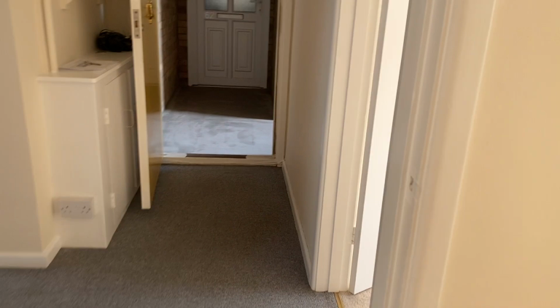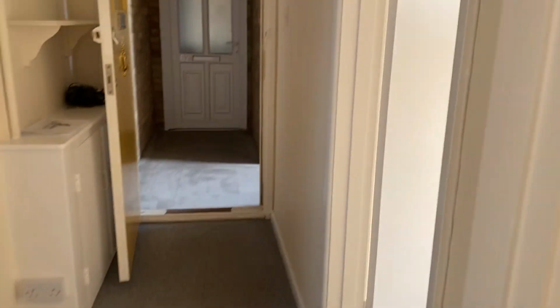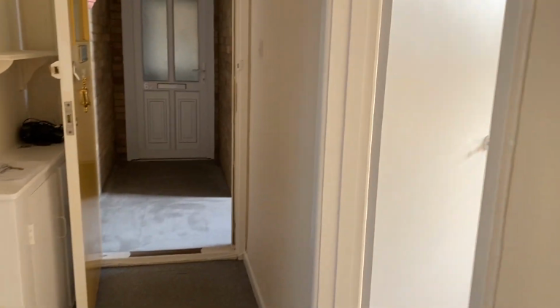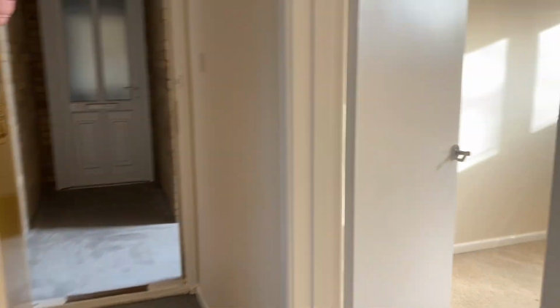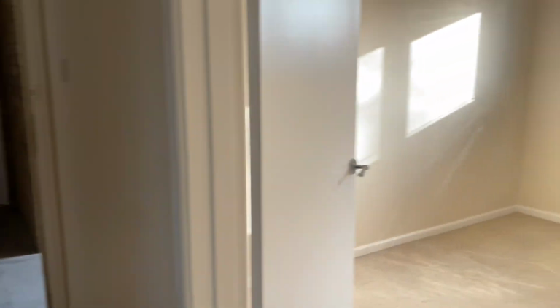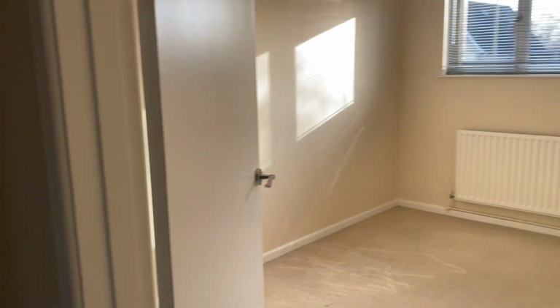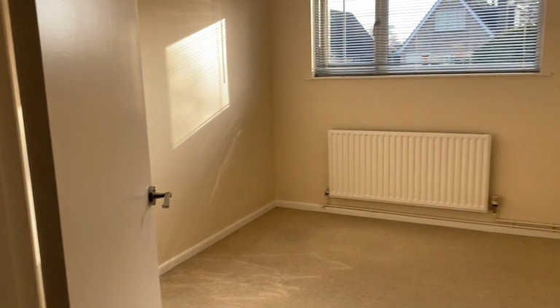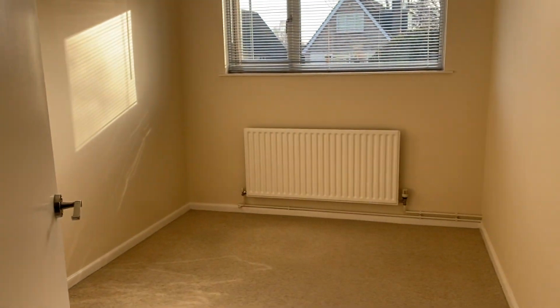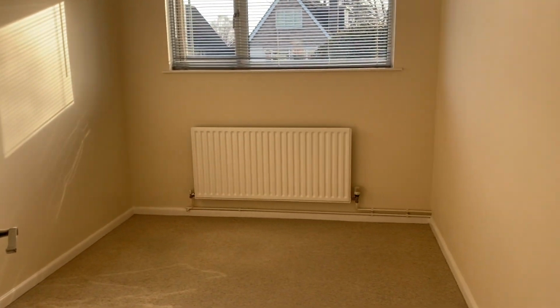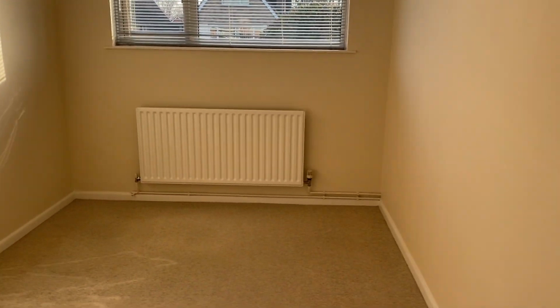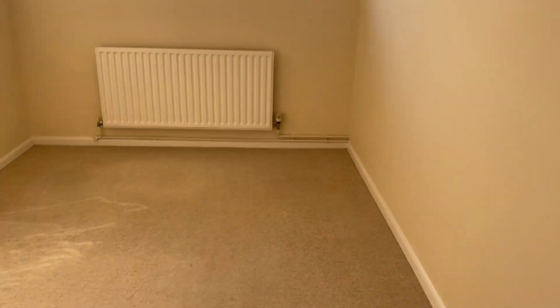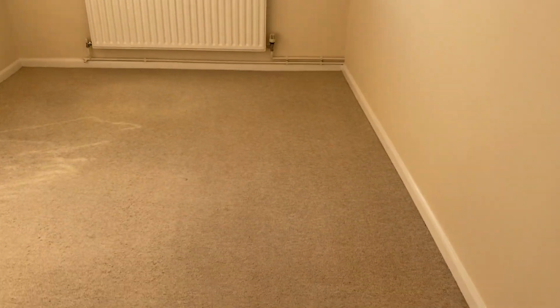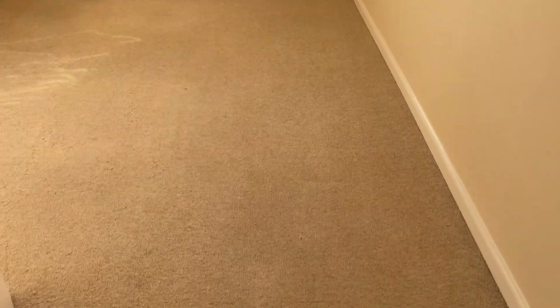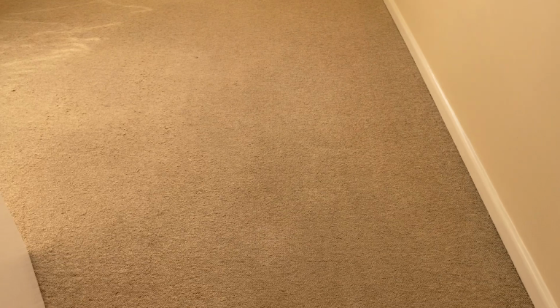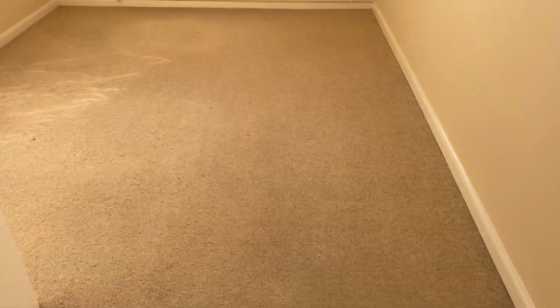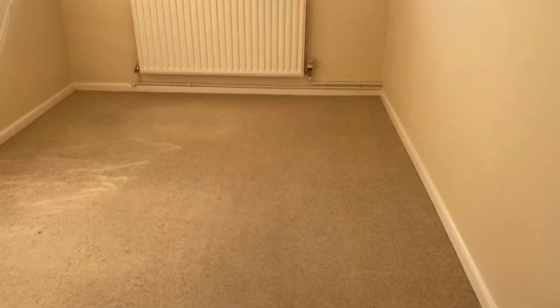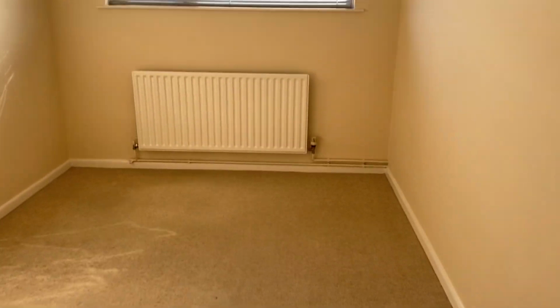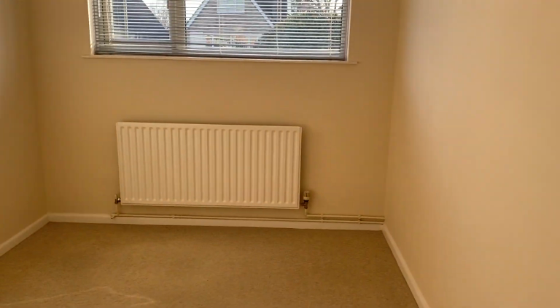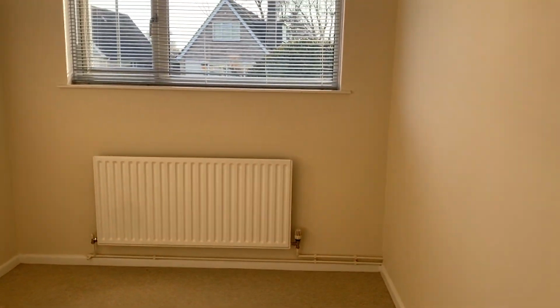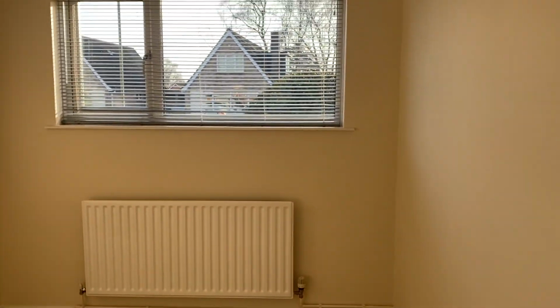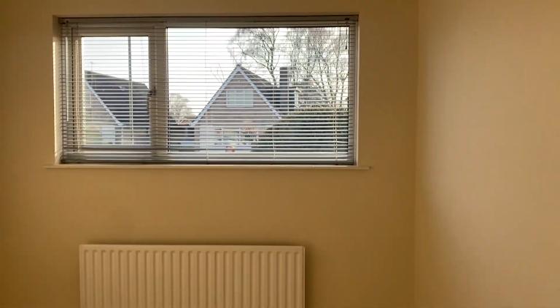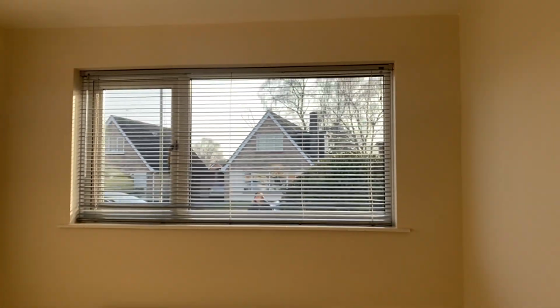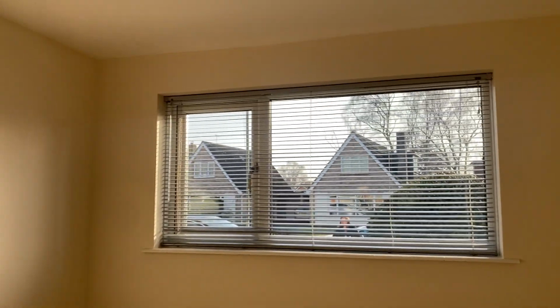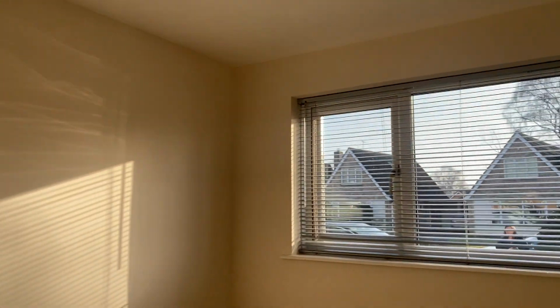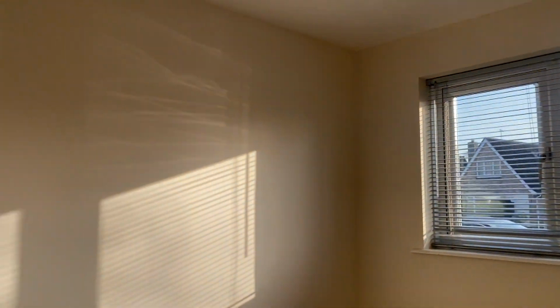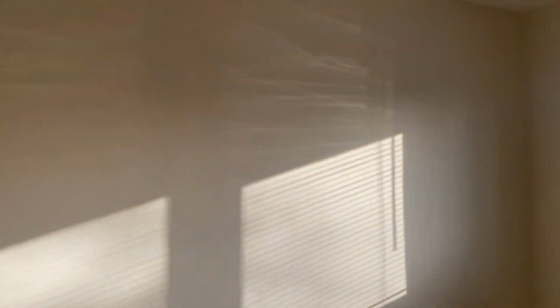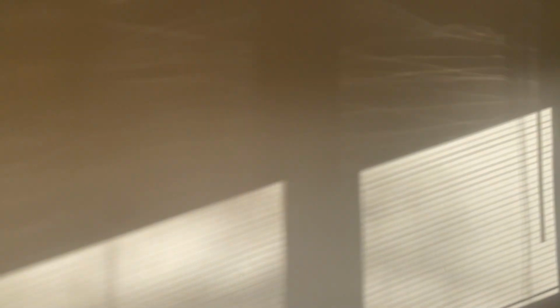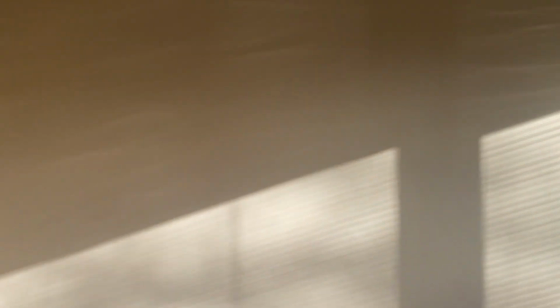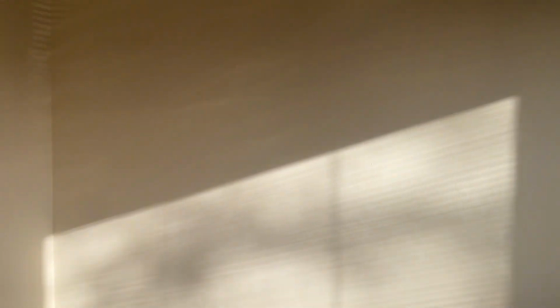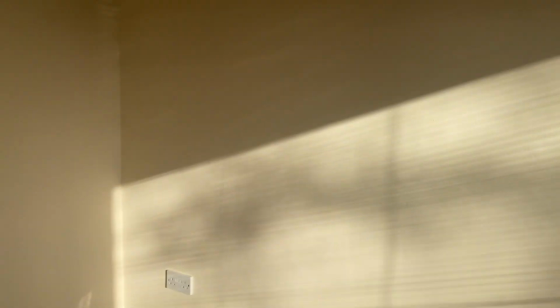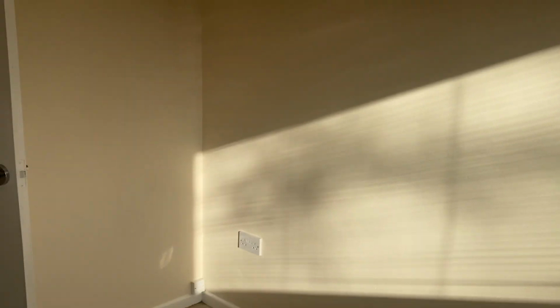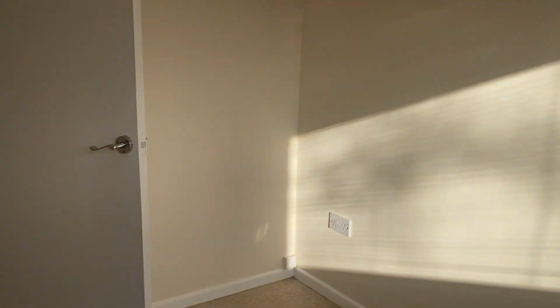The final room is our second bedroom. Again a double room, nice and airy, and freshly decorated.